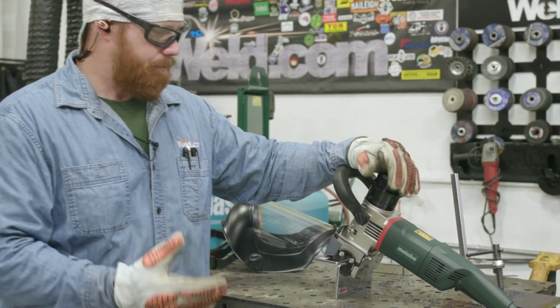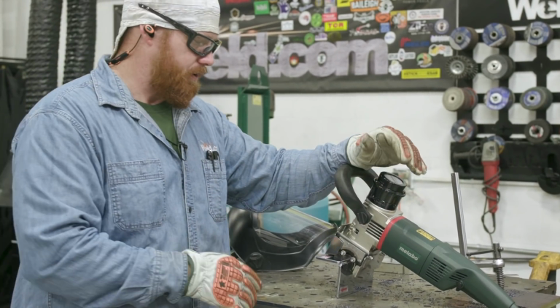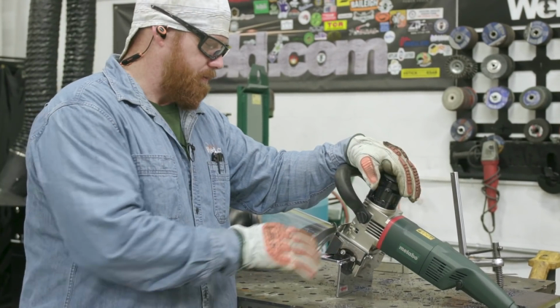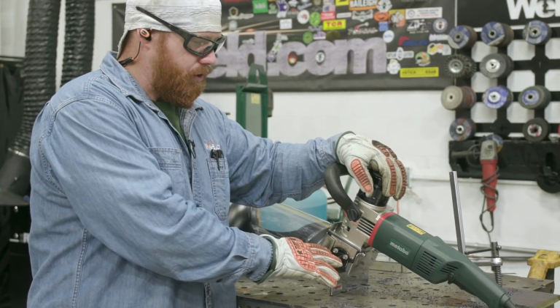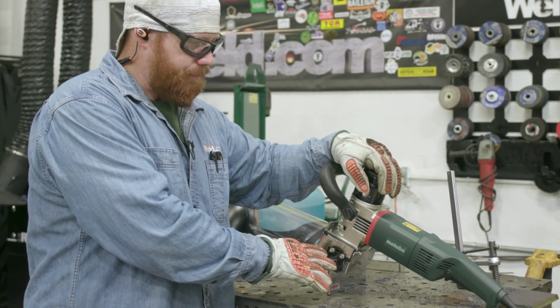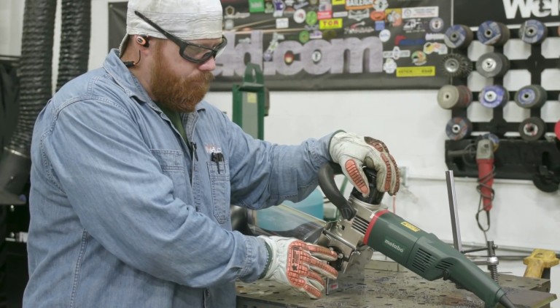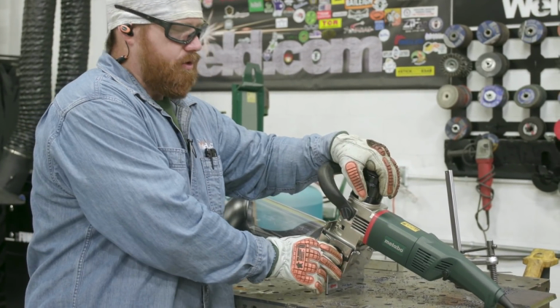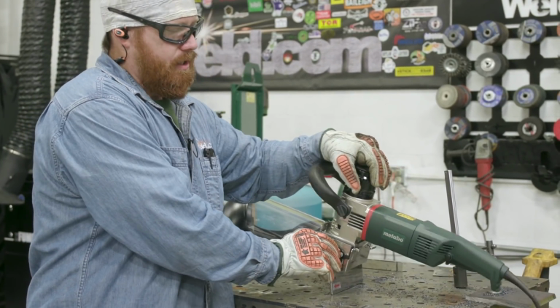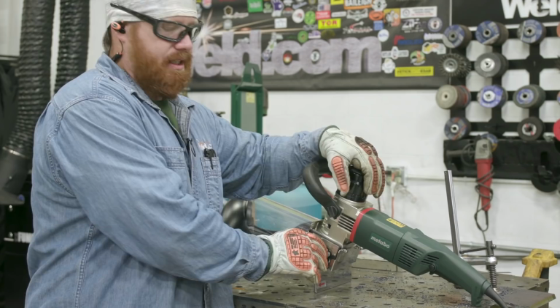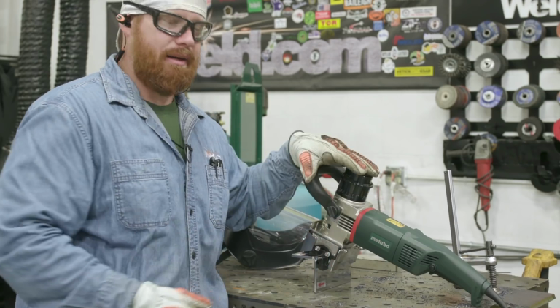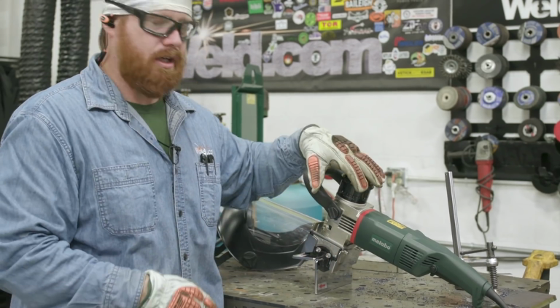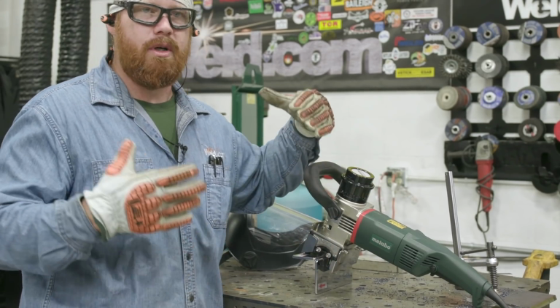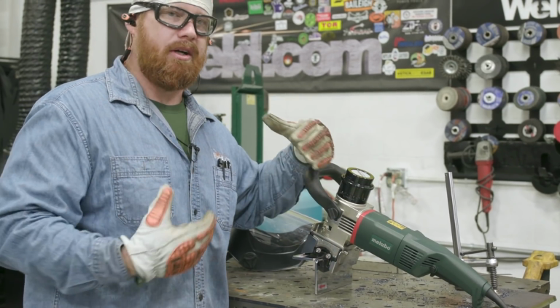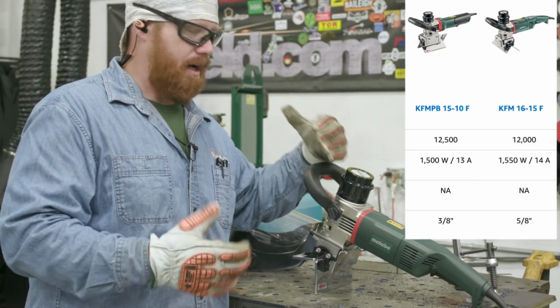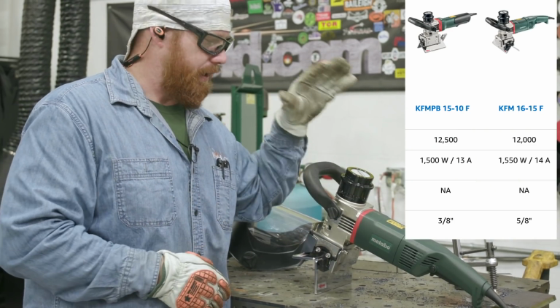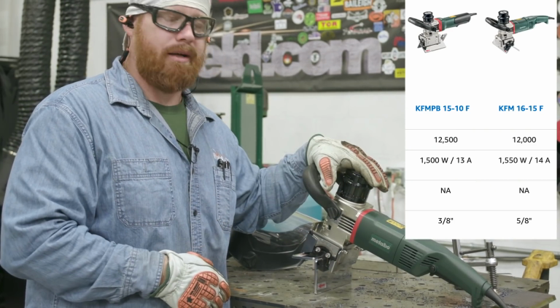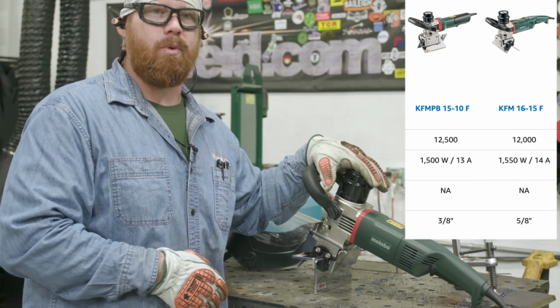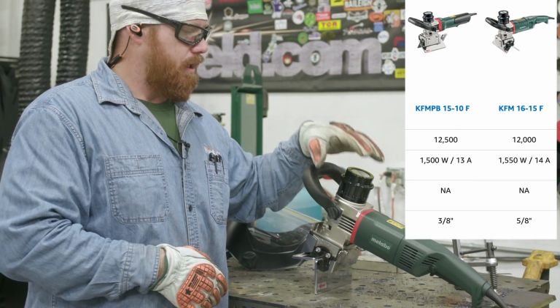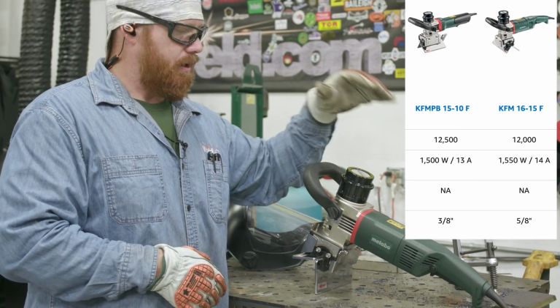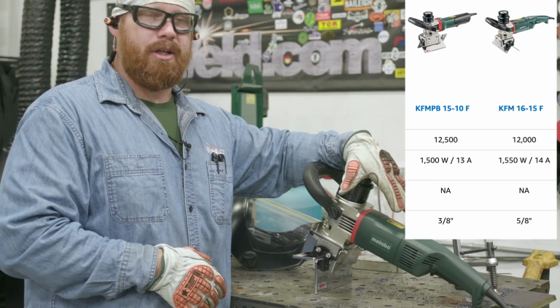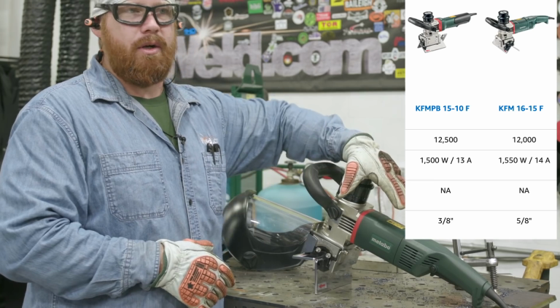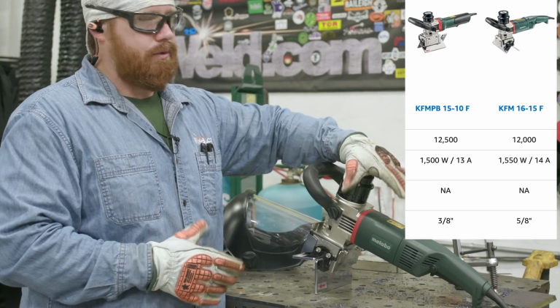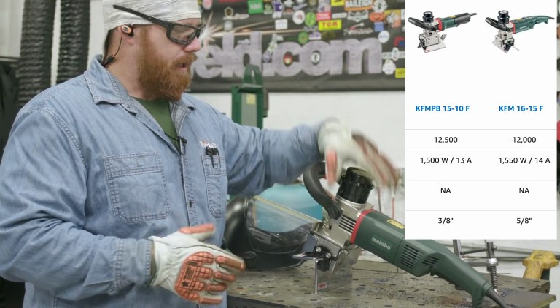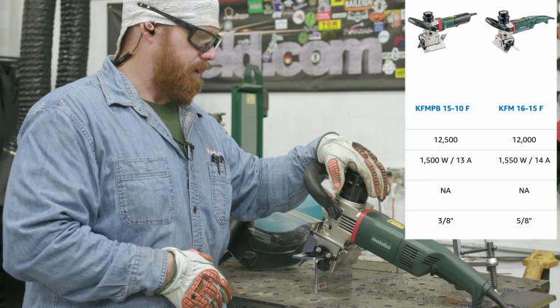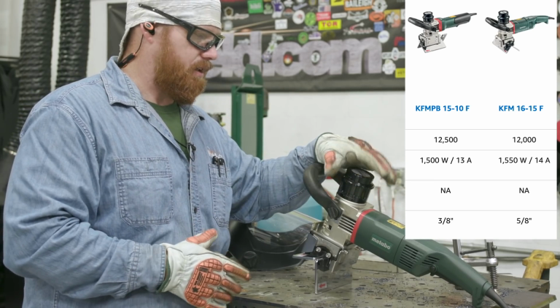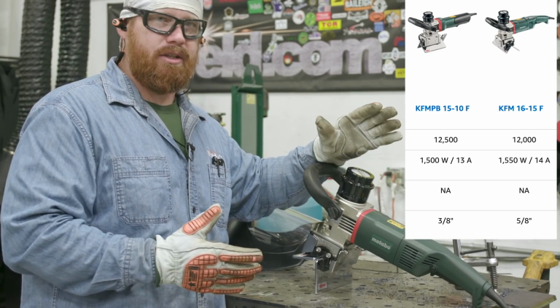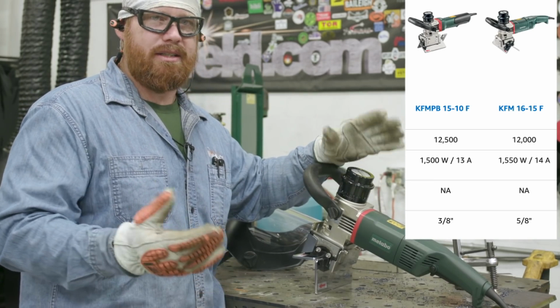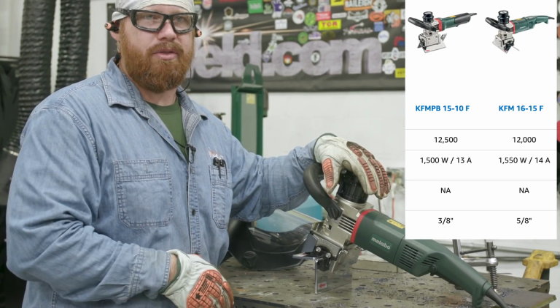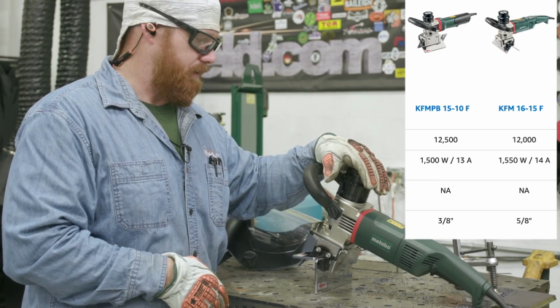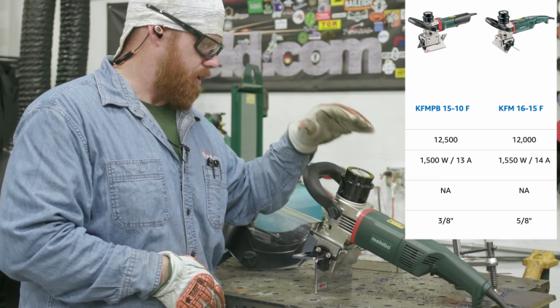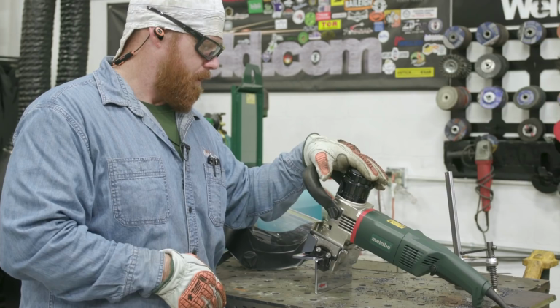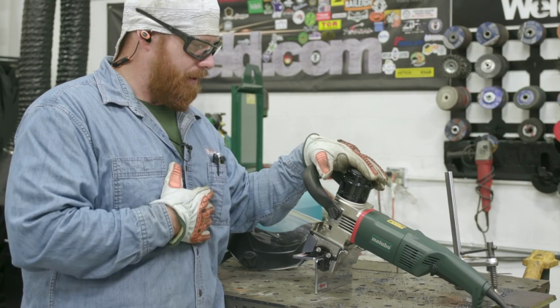The big difference between the smaller version of this and this one here is the cutting depth. So if you're going to do bigger, thicker, heavier plate, I would recommend this one. The other one would be good up to — I'd have to look at the specs on it, but I'd say you could at least clear three-eighths of an inch.